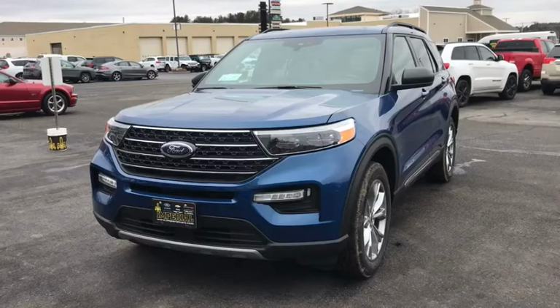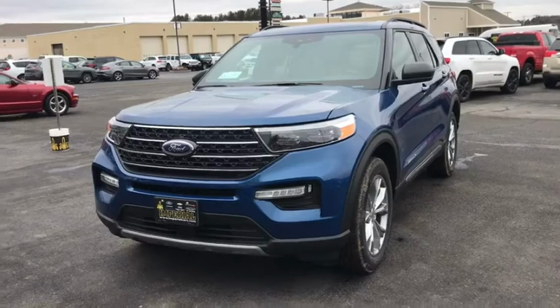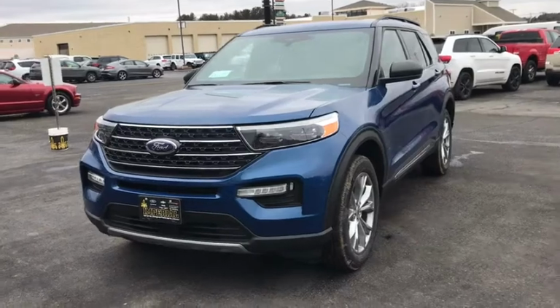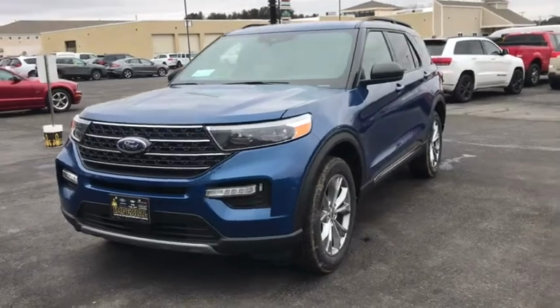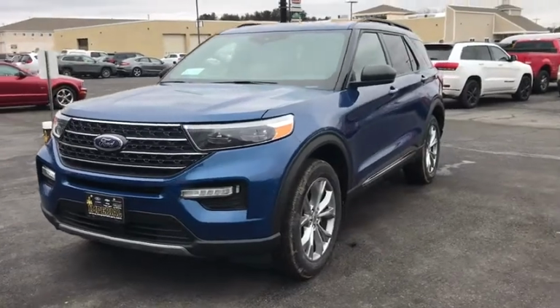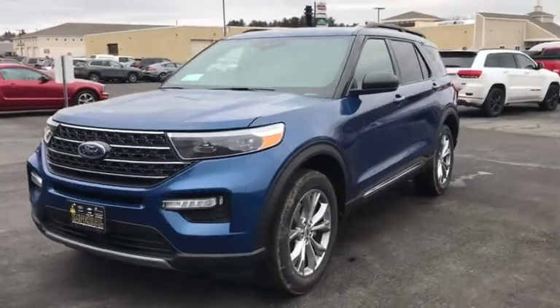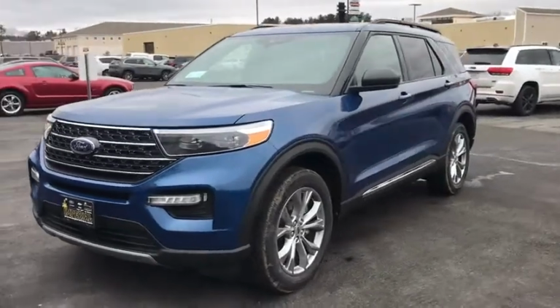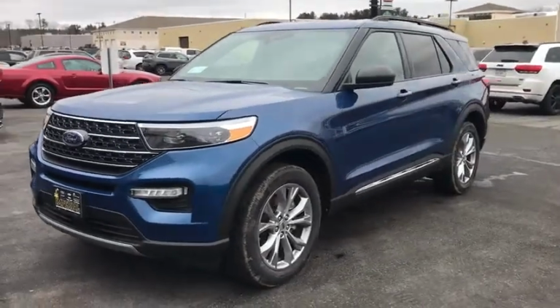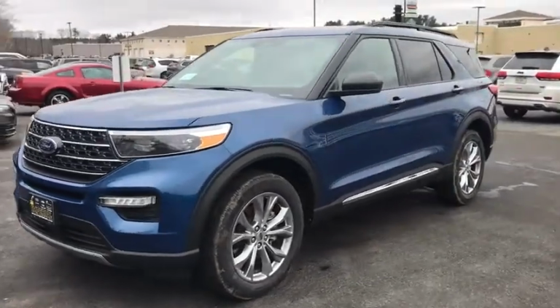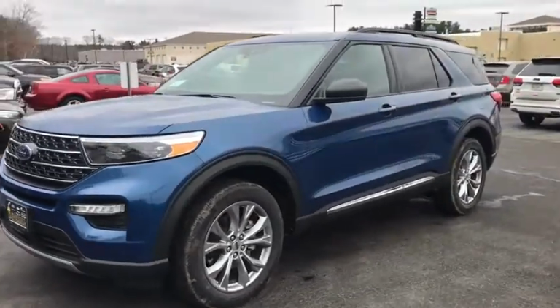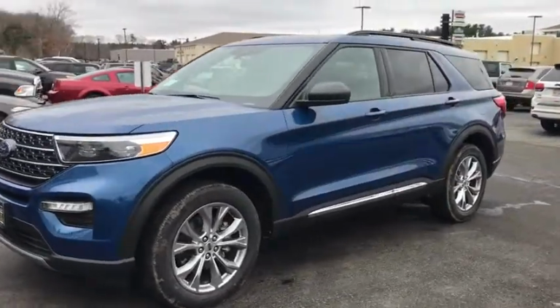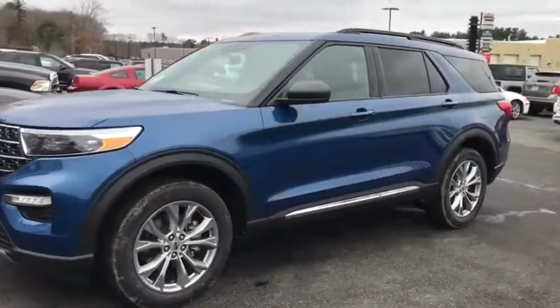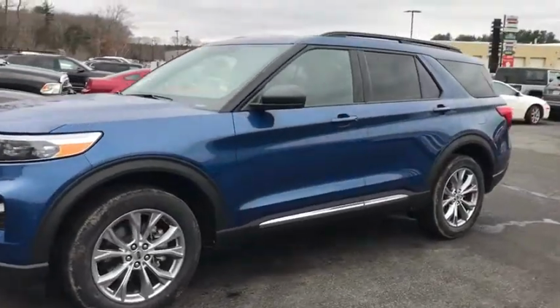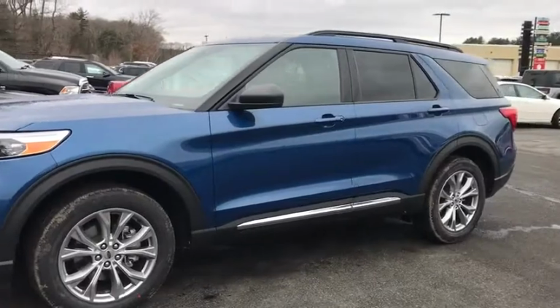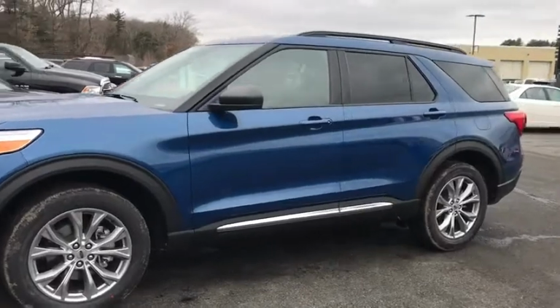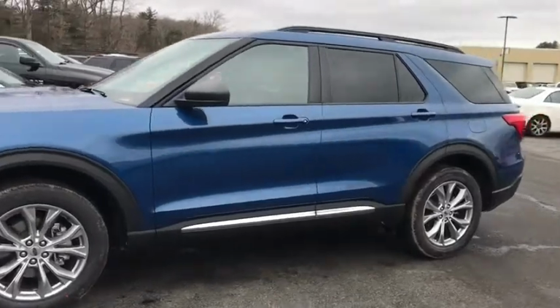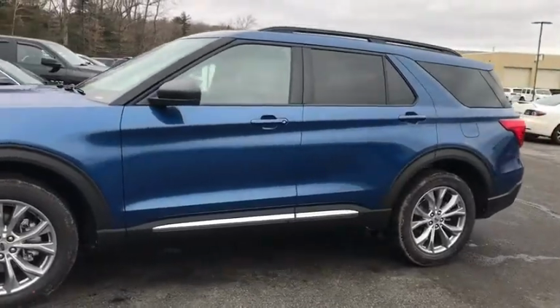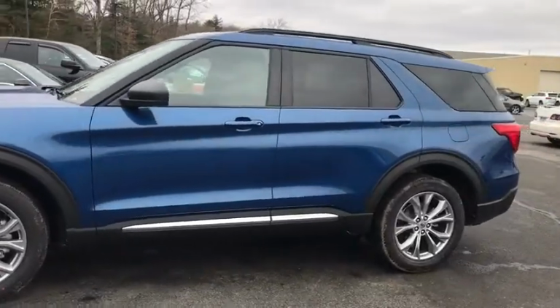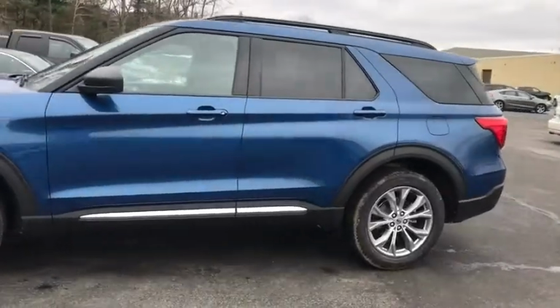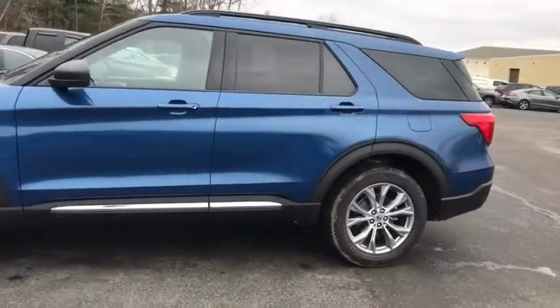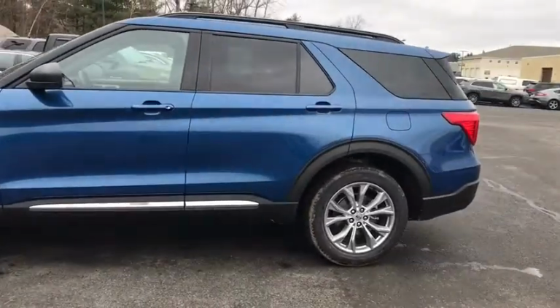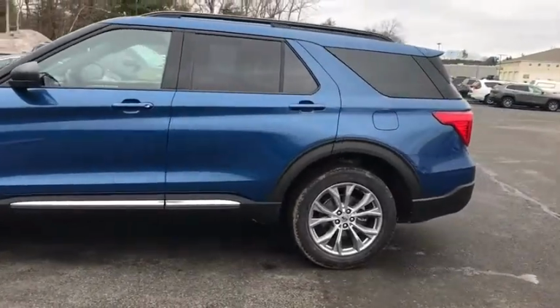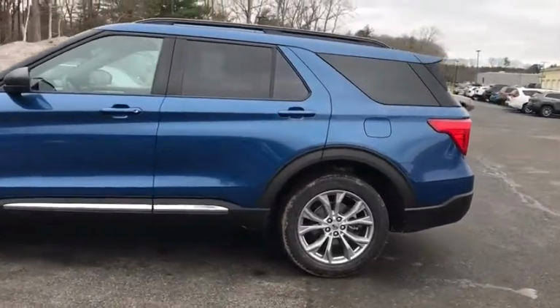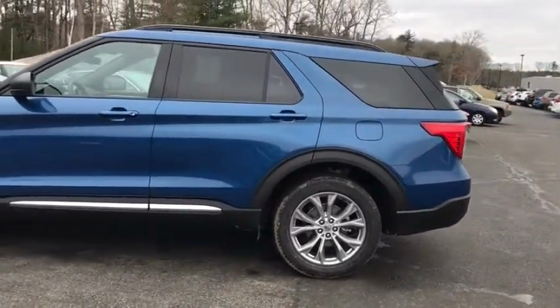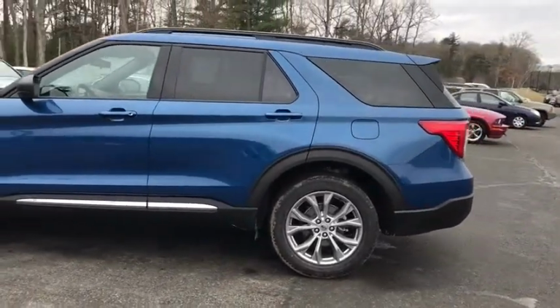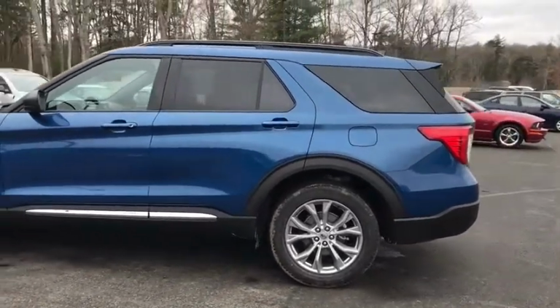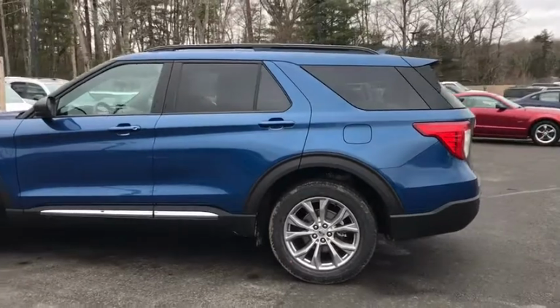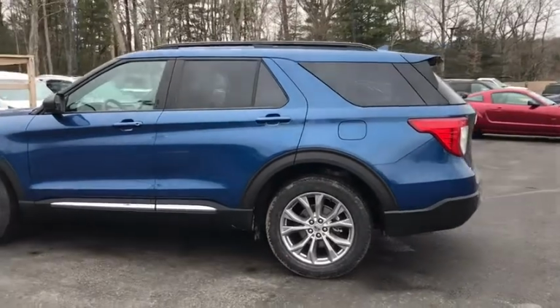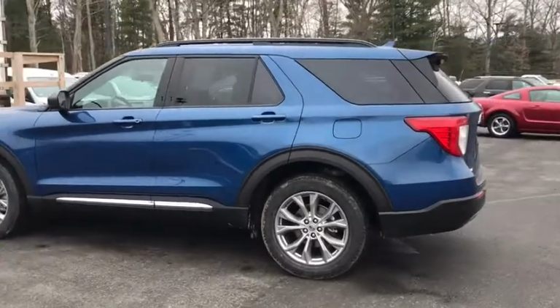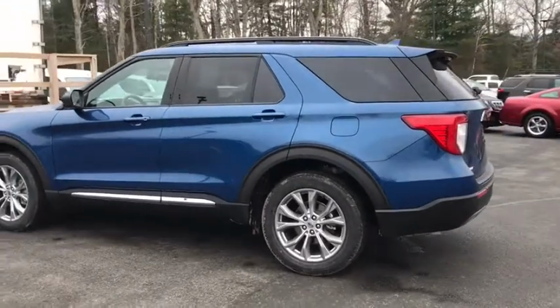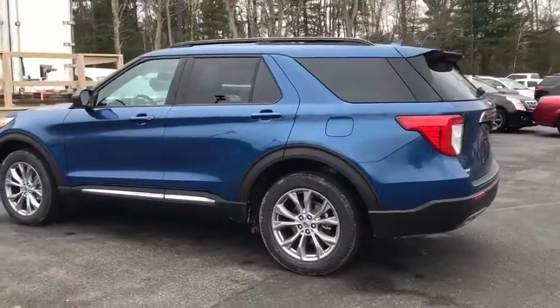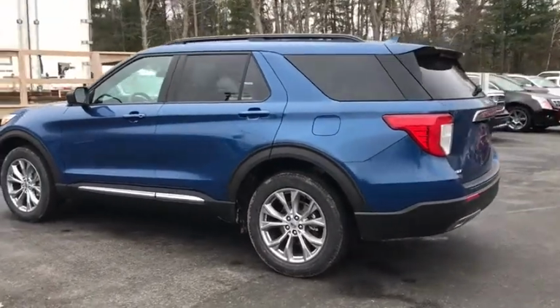Looking for the right vehicle? Check out the 2020 Ford Explorer. You've got a lot of capabilities to call on in a Ford Explorer. Don't underestimate your choices. Here are some of this vehicle's great options.